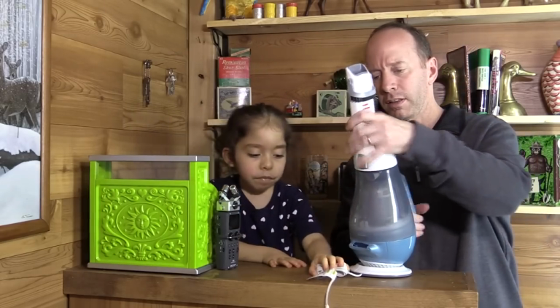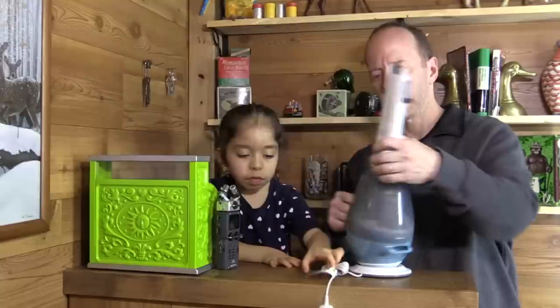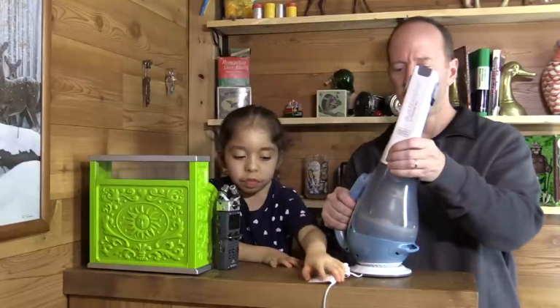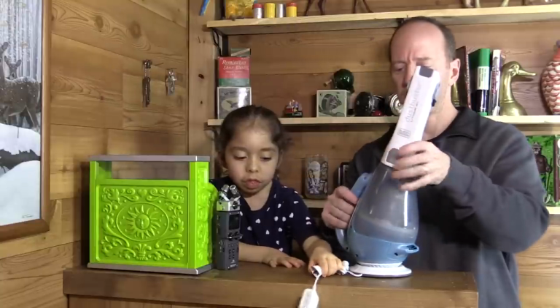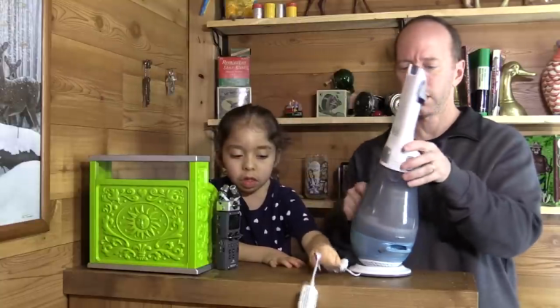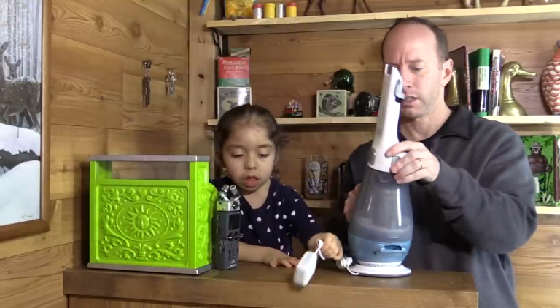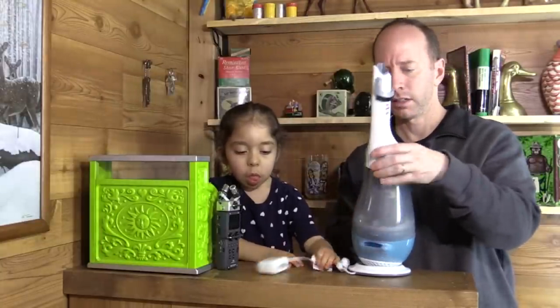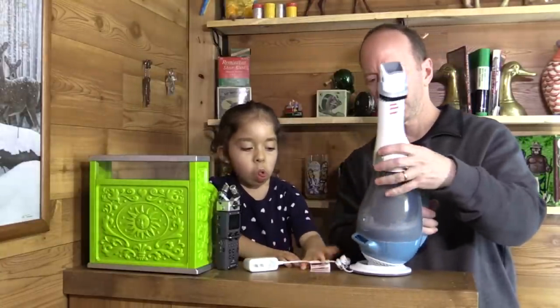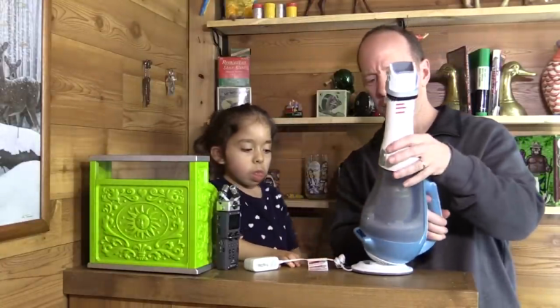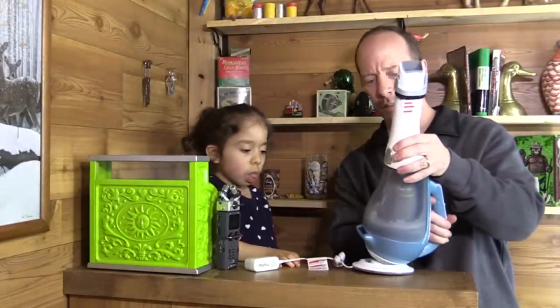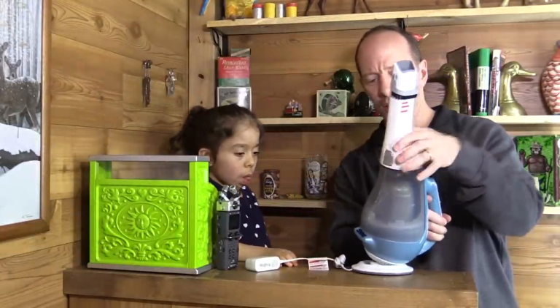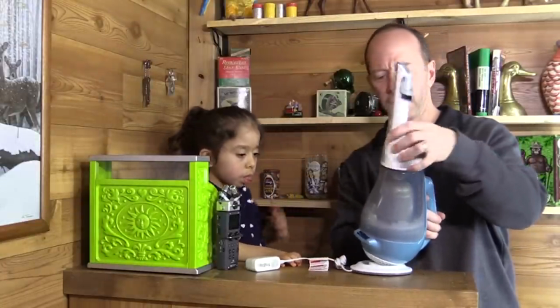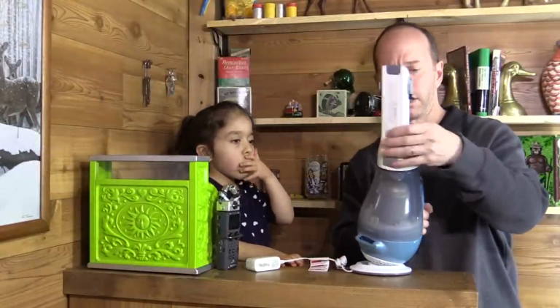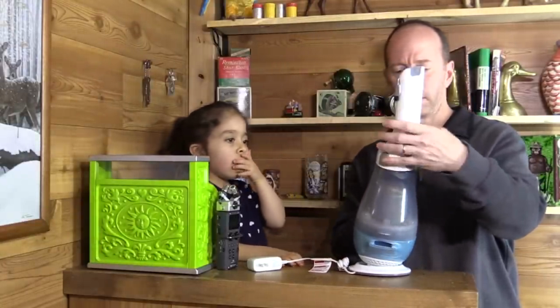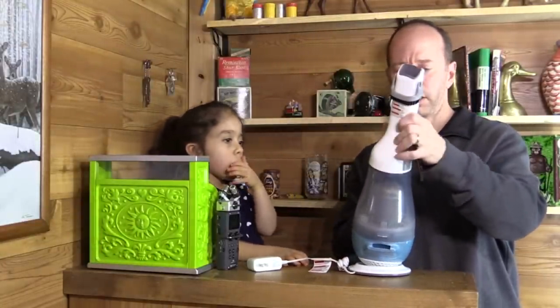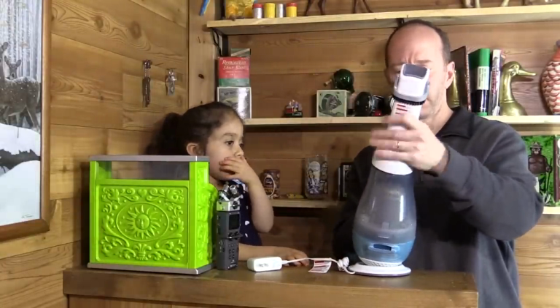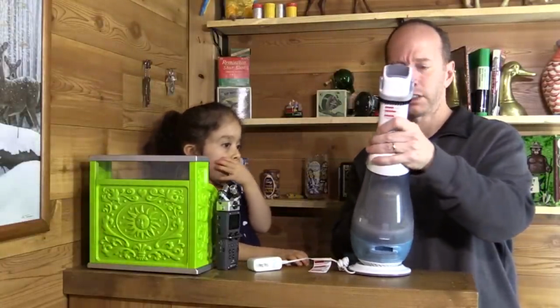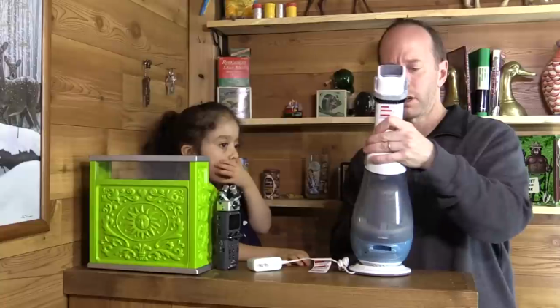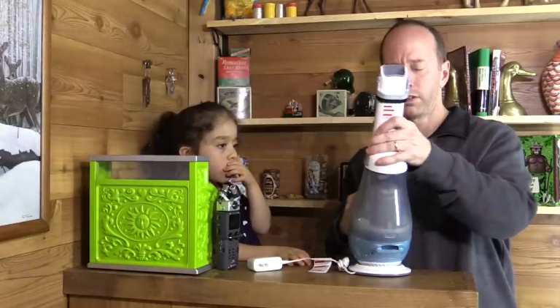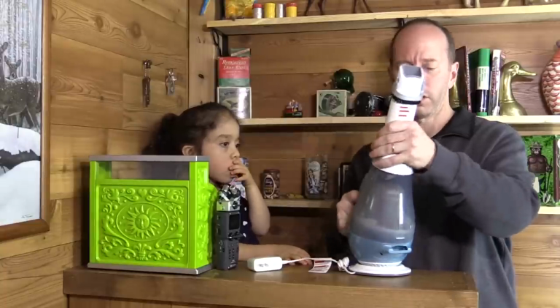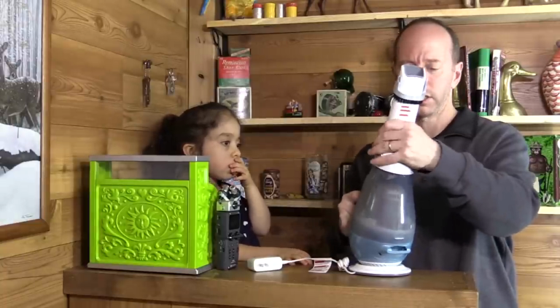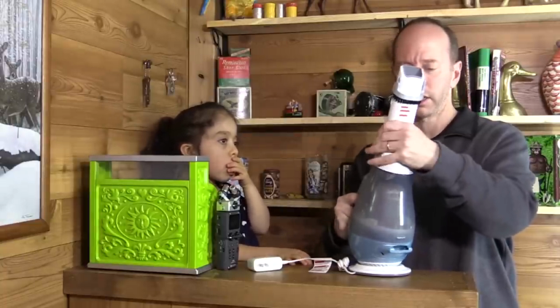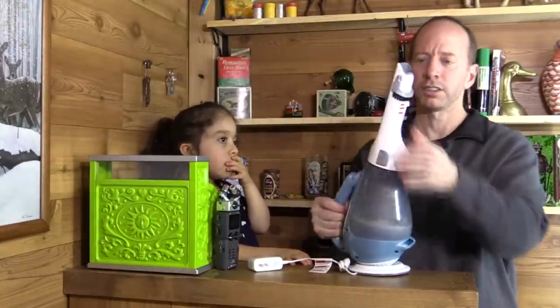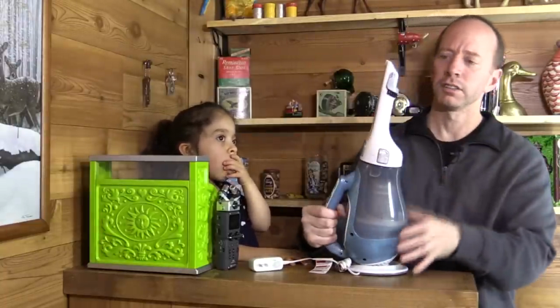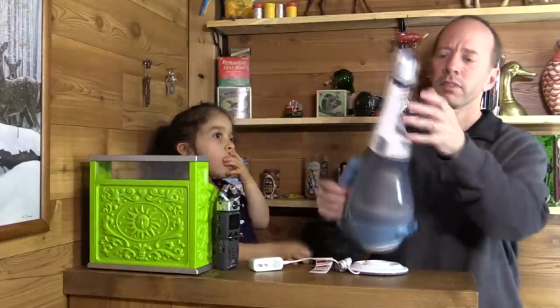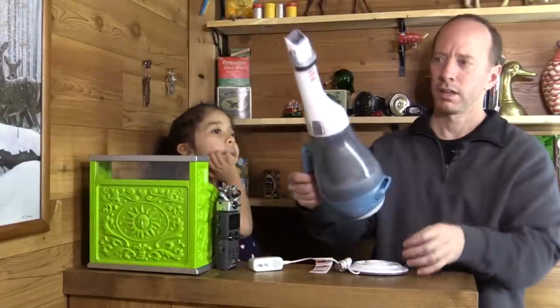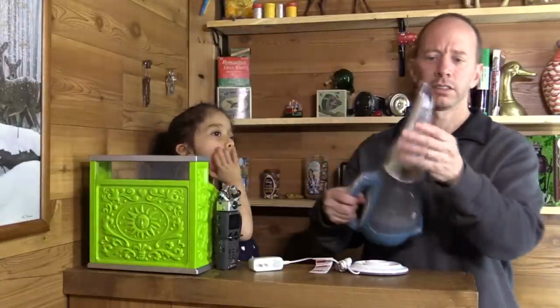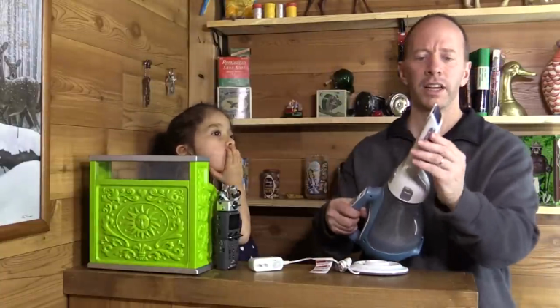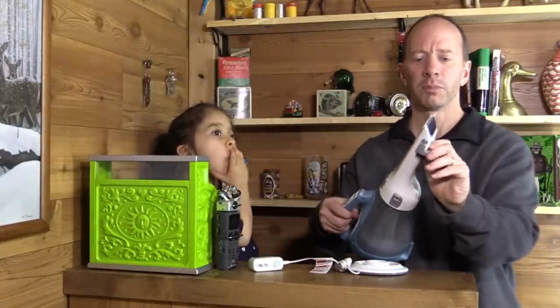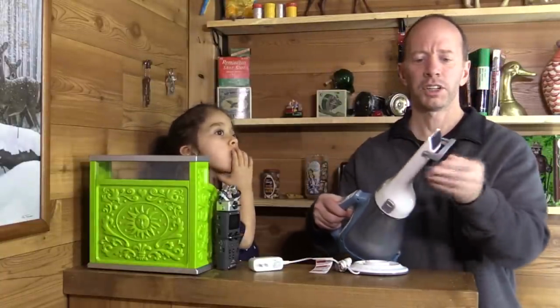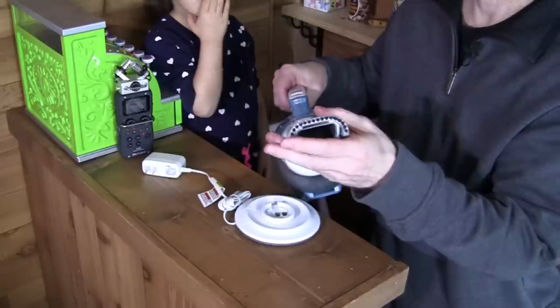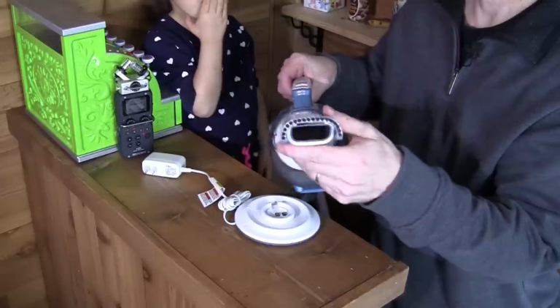My lovely assistant is going to be putting the attachment on. Looks like you can attach this quite a few different ways — I think it turns. Here's the fancy brush part.